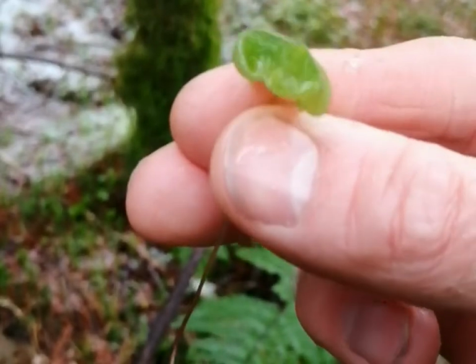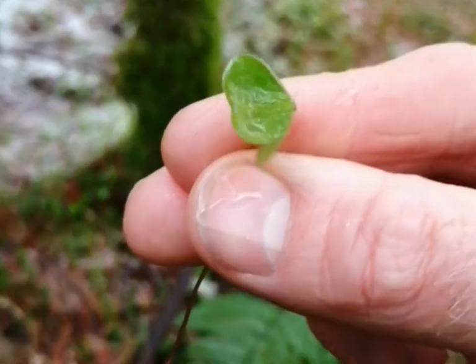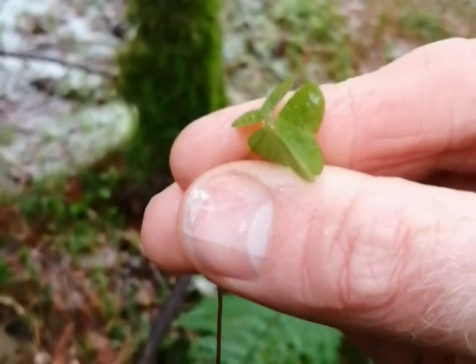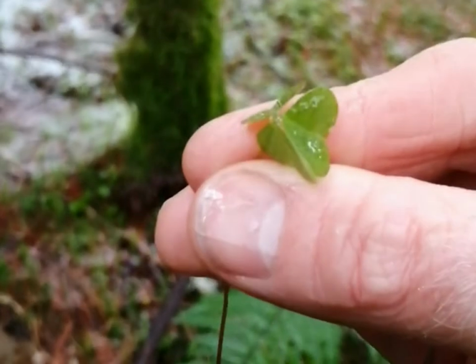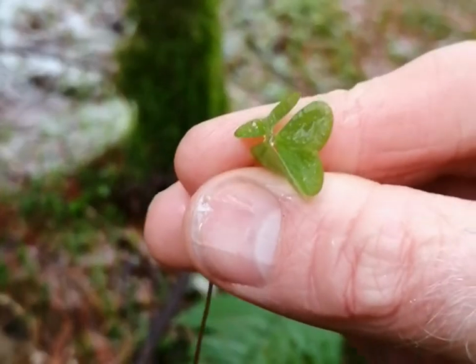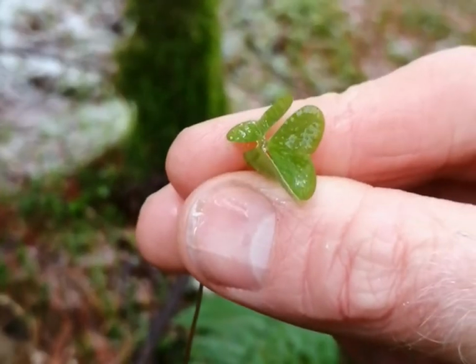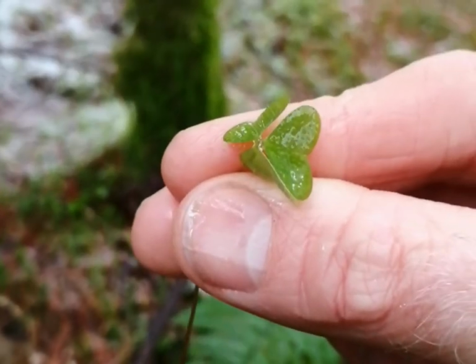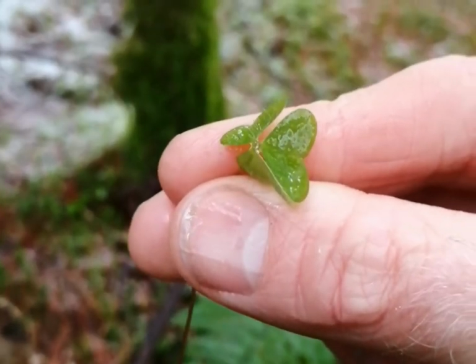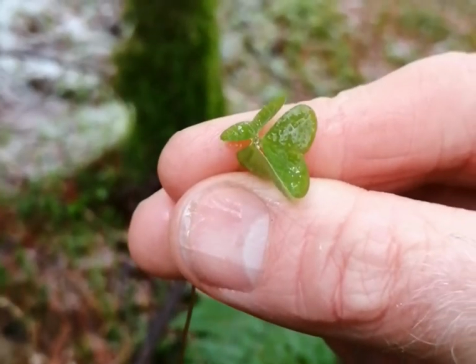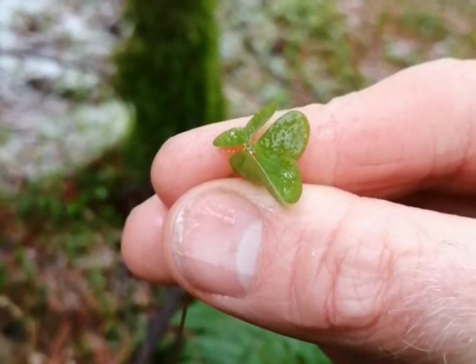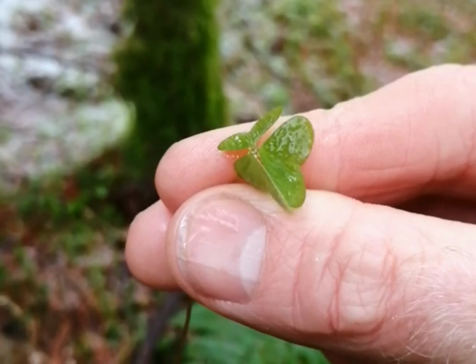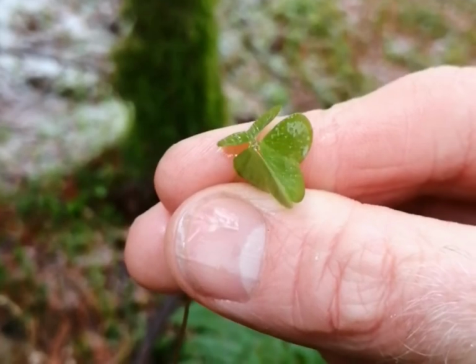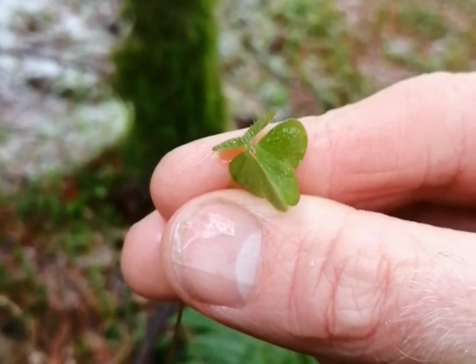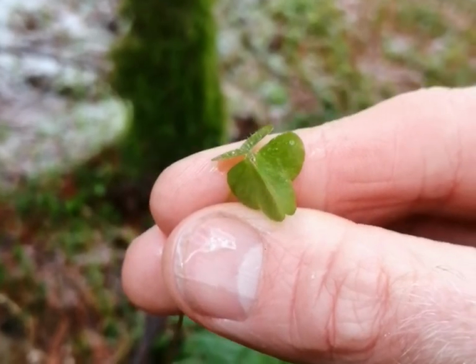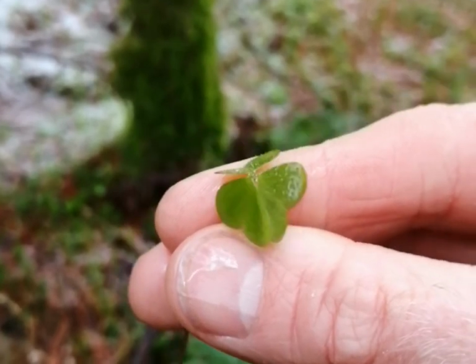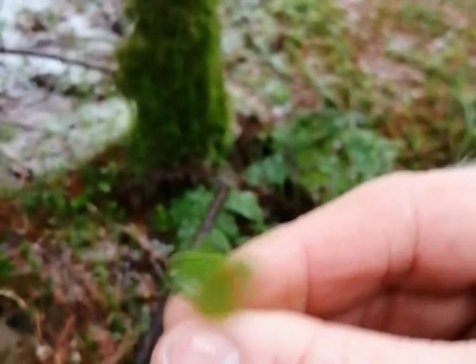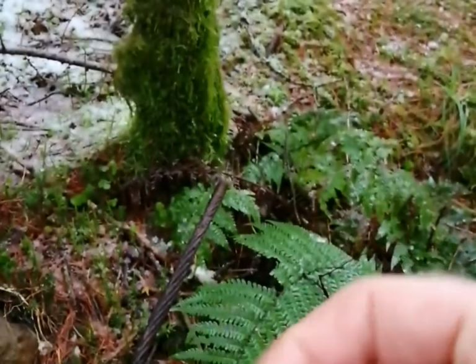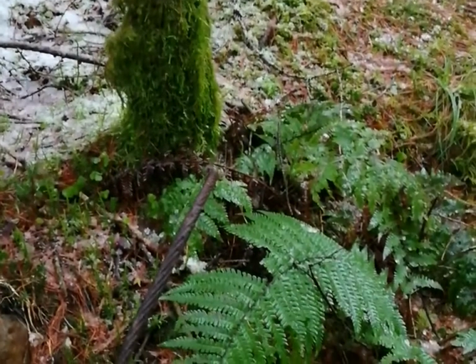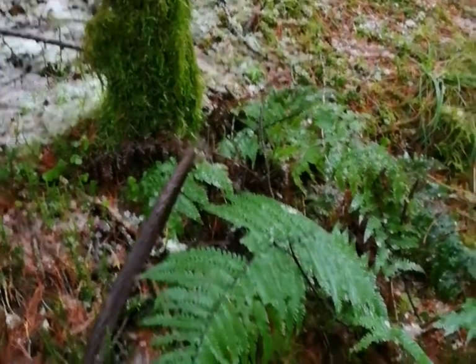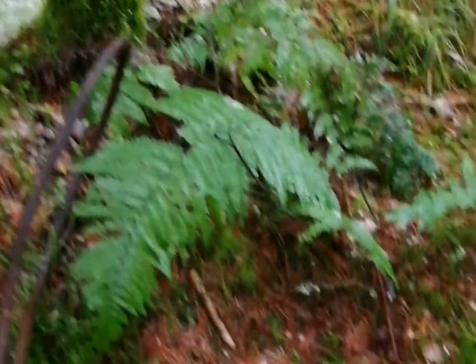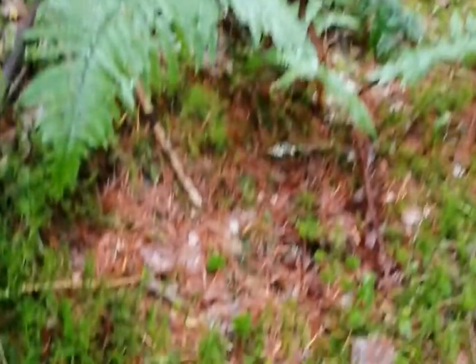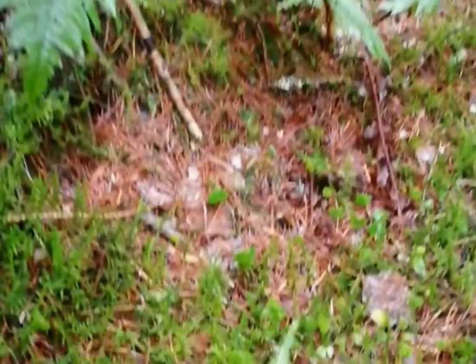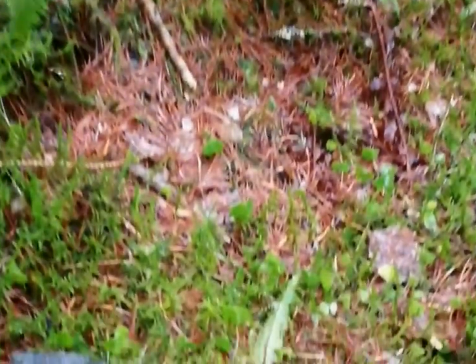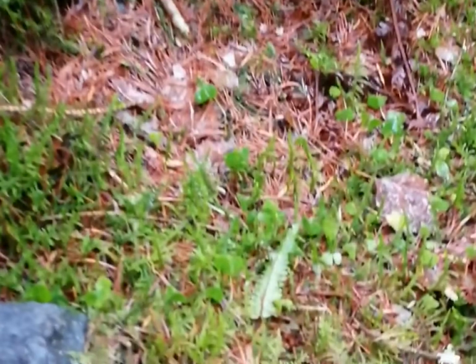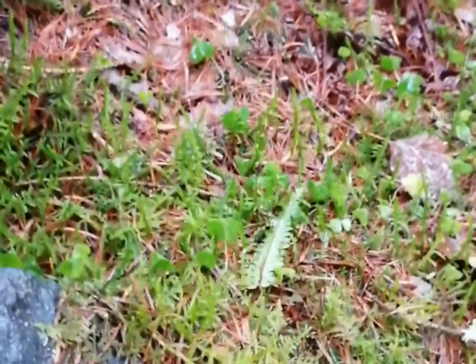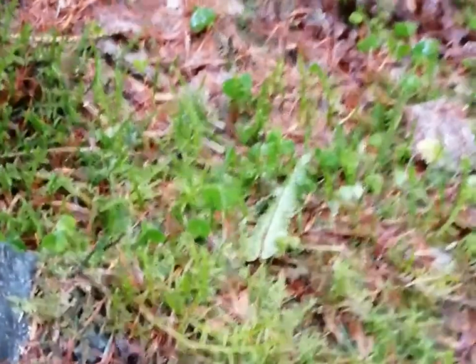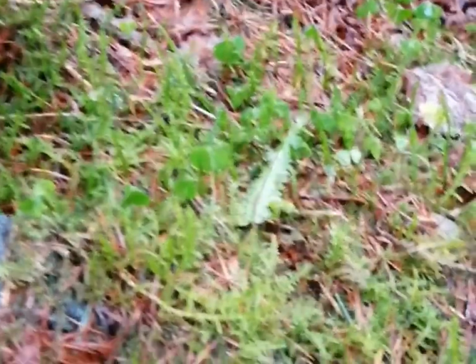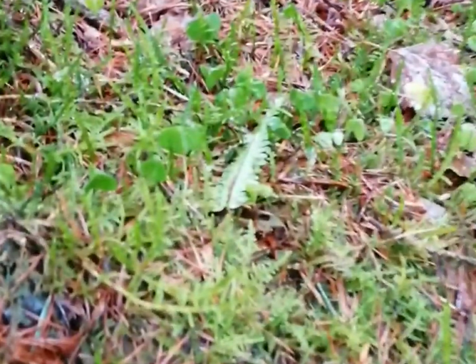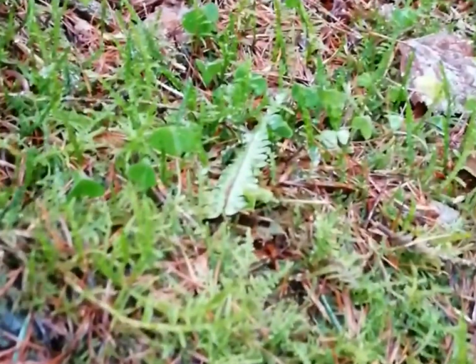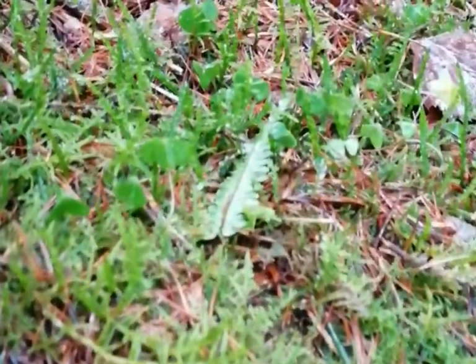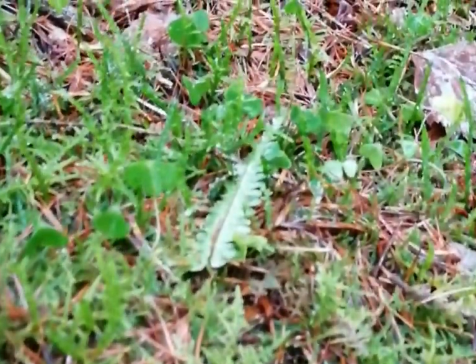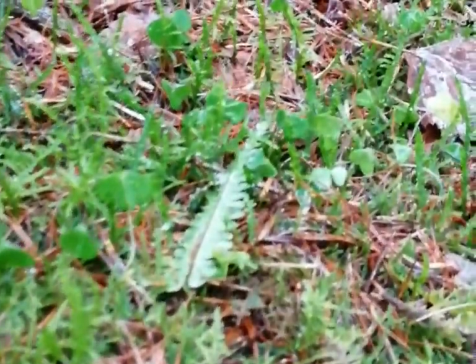What it does is, when it rains — or in this case when it snows — its leaves close up, so it lets the rain shed off them. It also closes up in the evening. The Latin name for this is Oxalis acetosella.